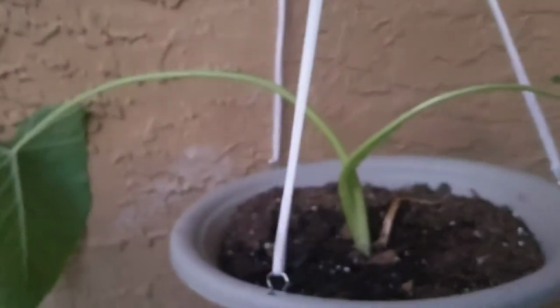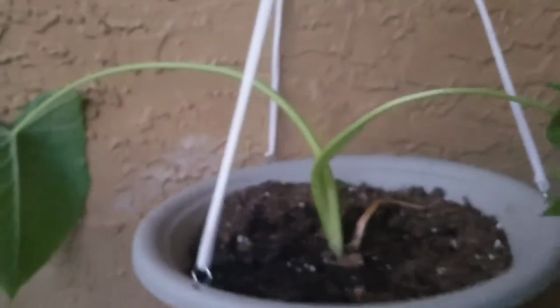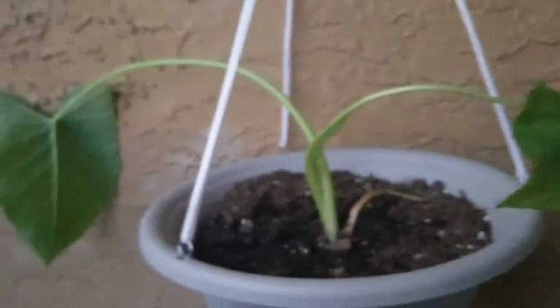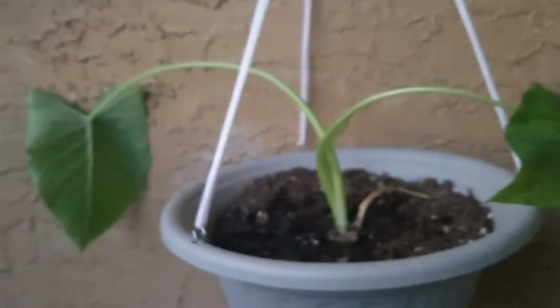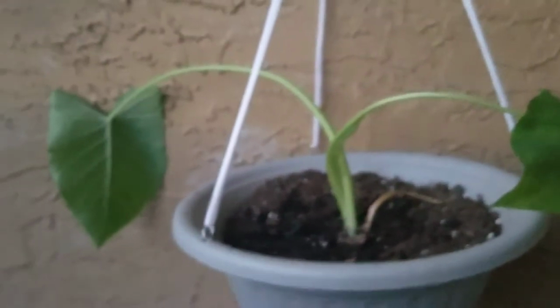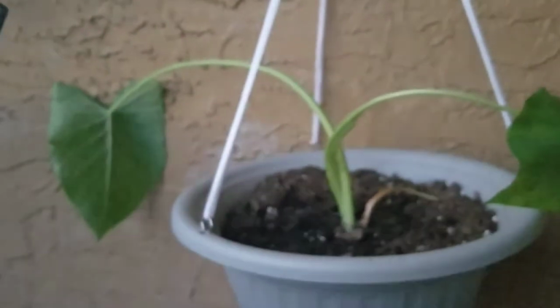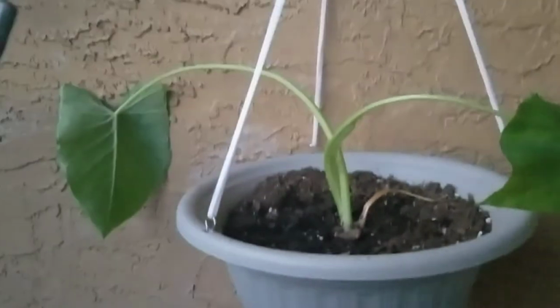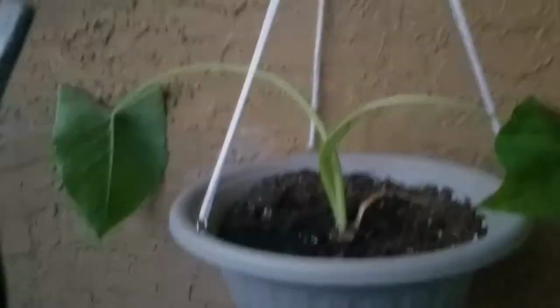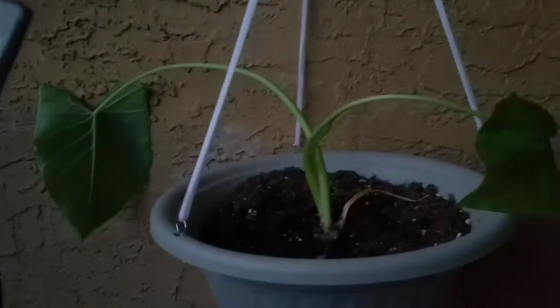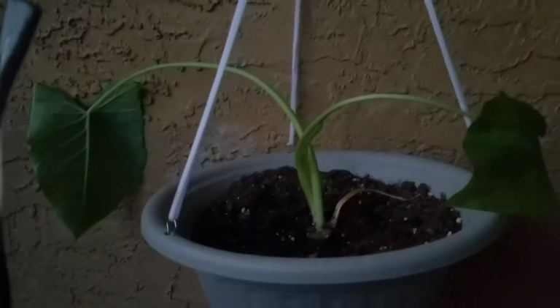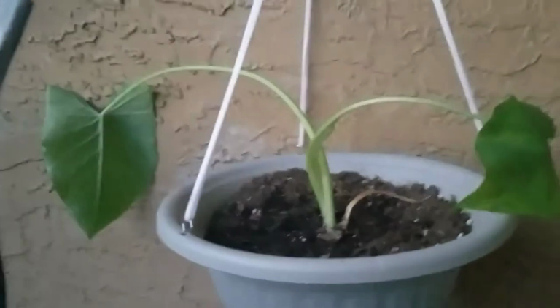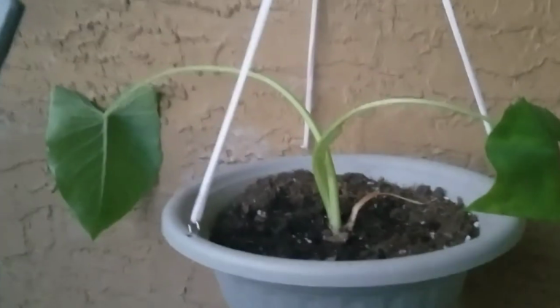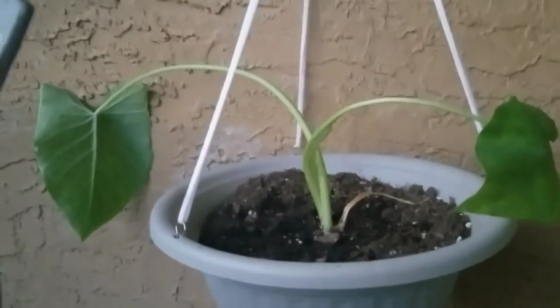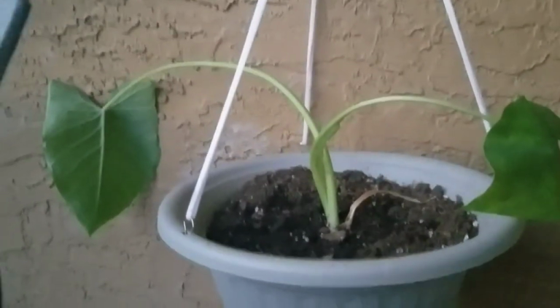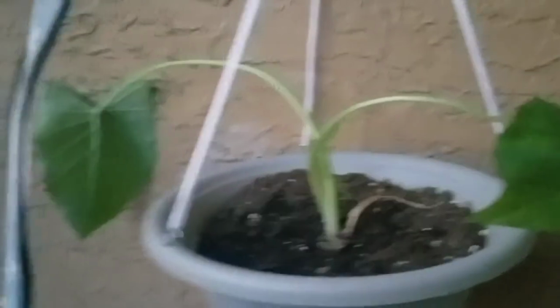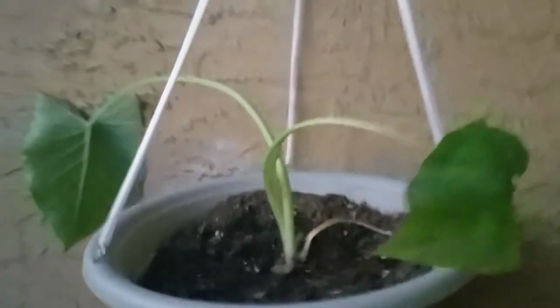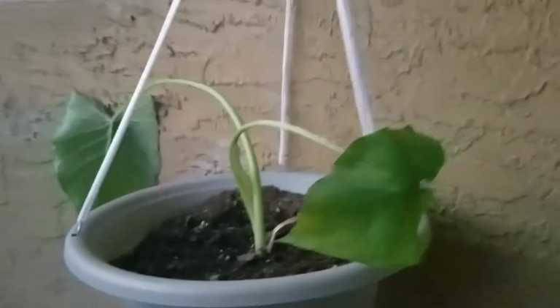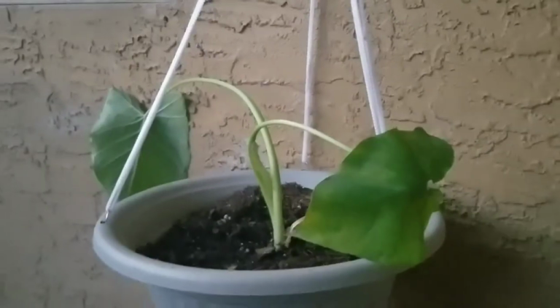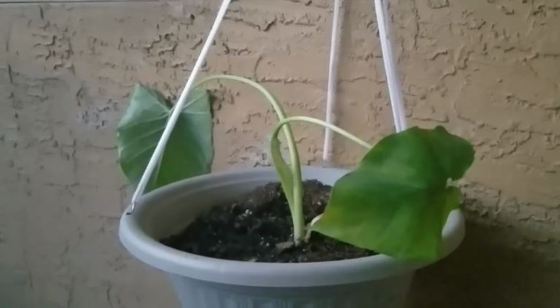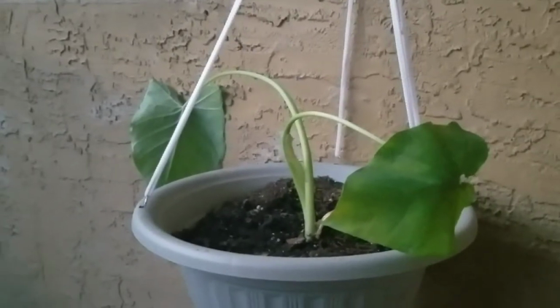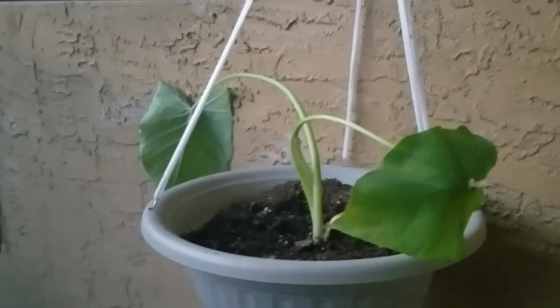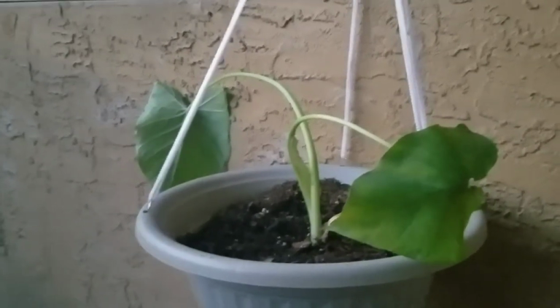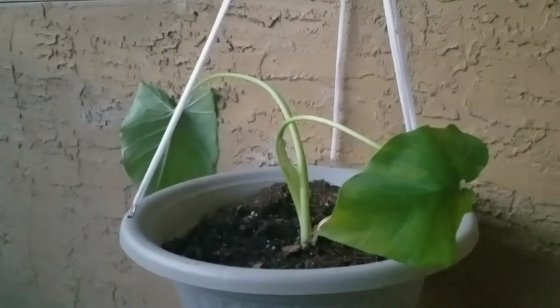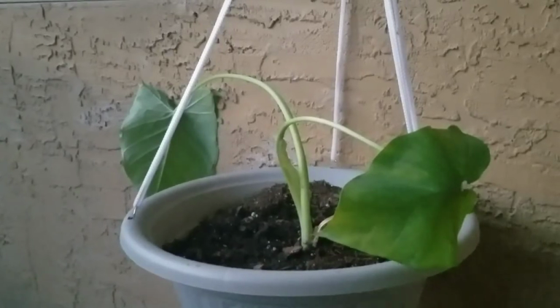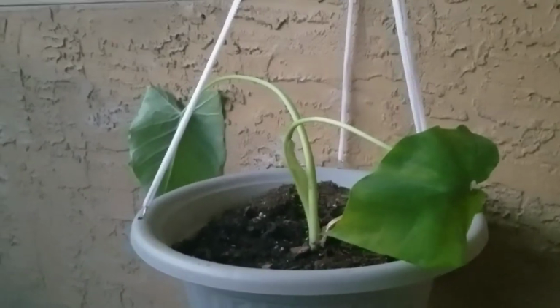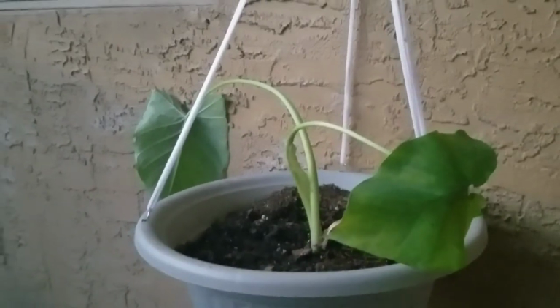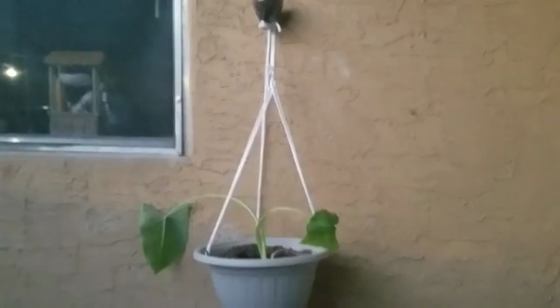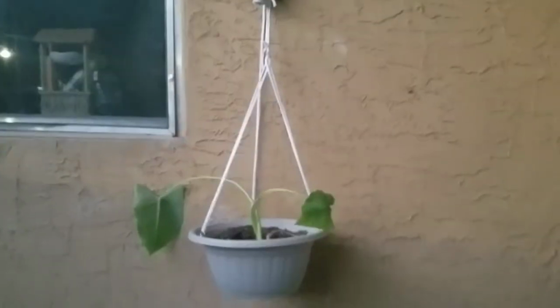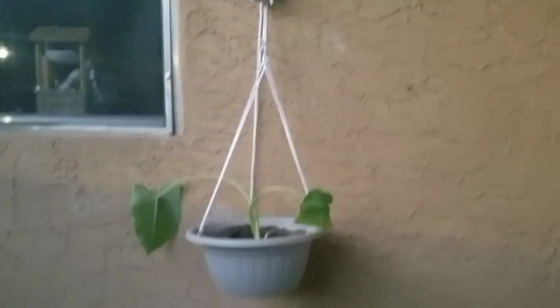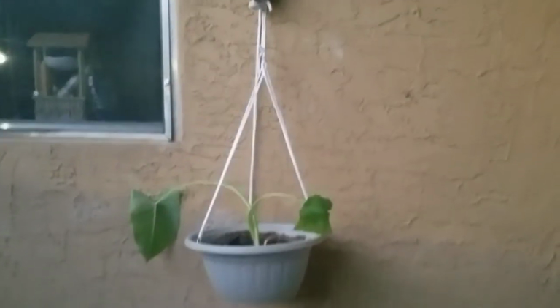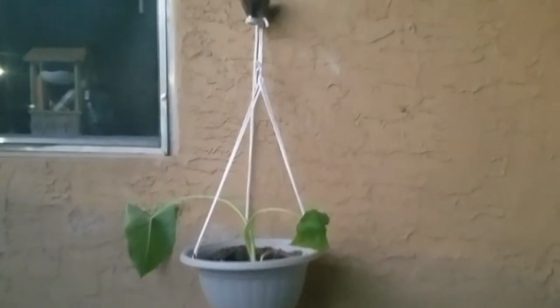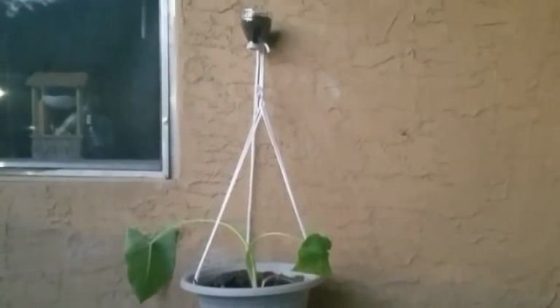This is the elephant ear that my Aunt Beatrice had given me. She has a big one. This is one of the babies that was produced, so I planted it and I hung it right here.